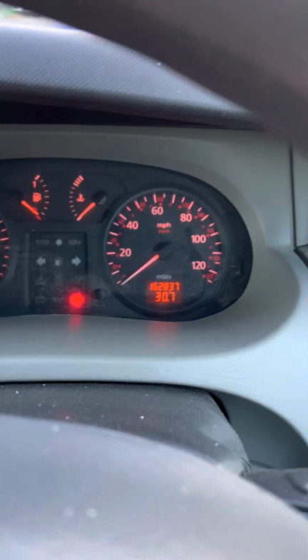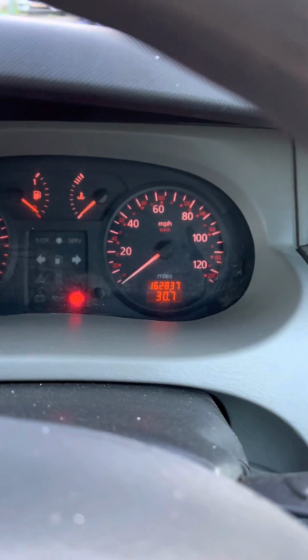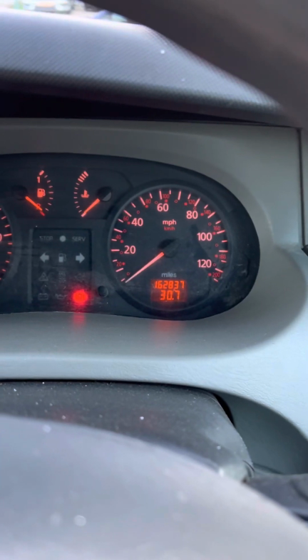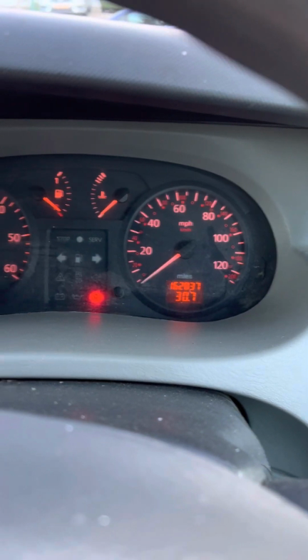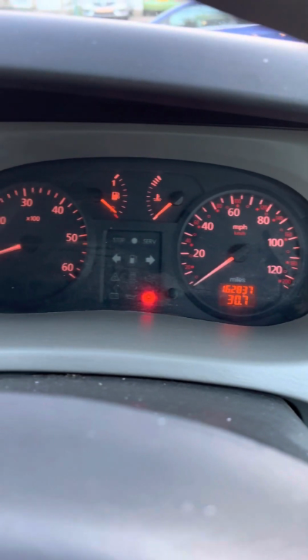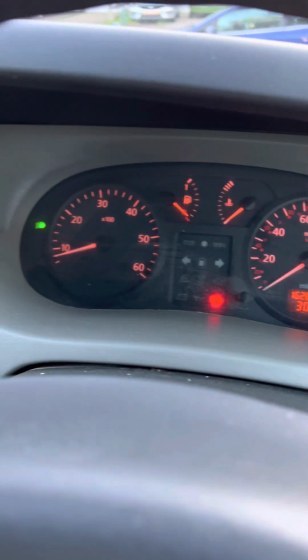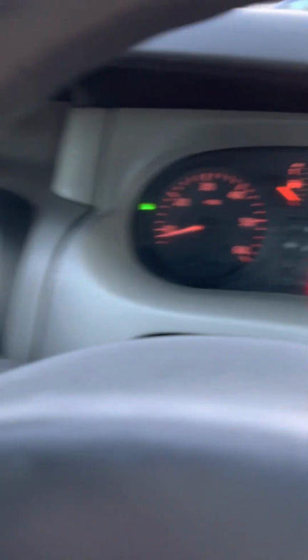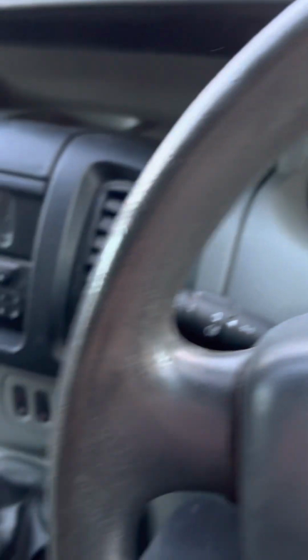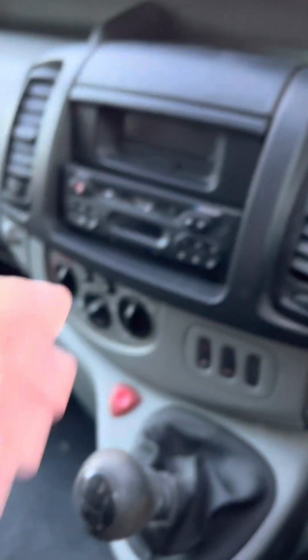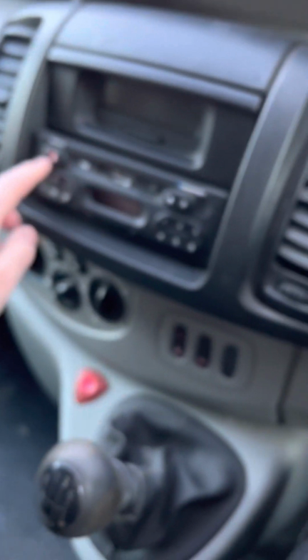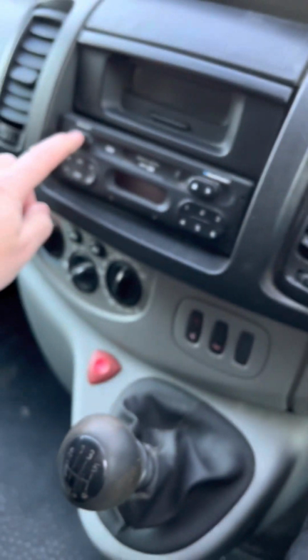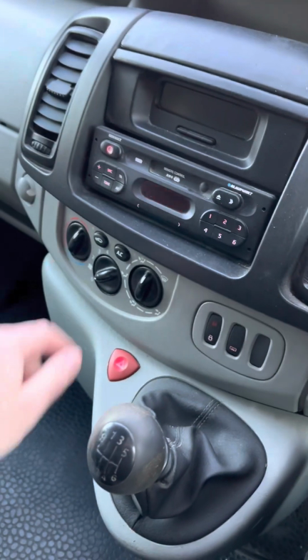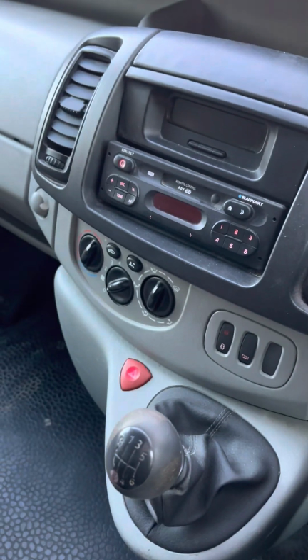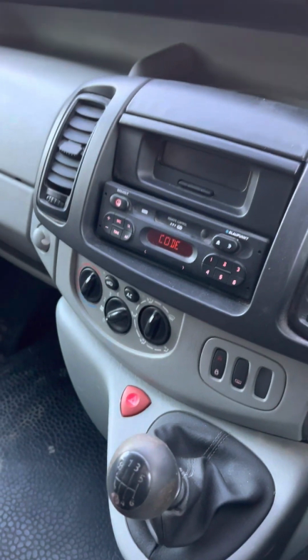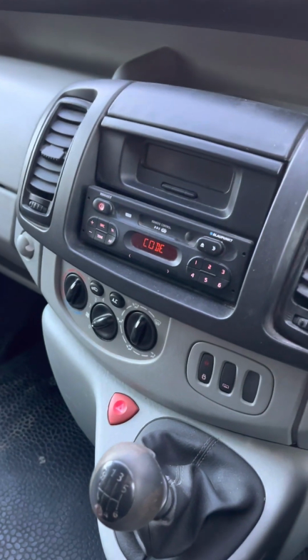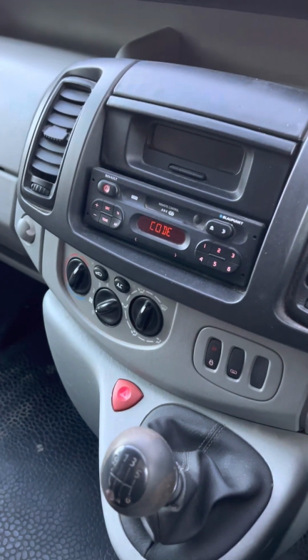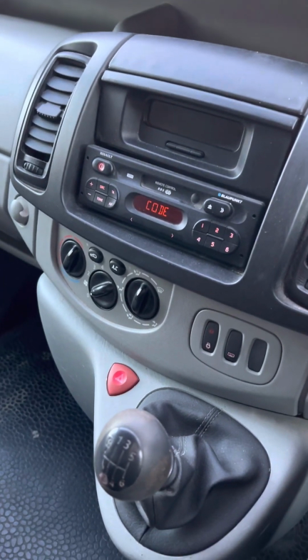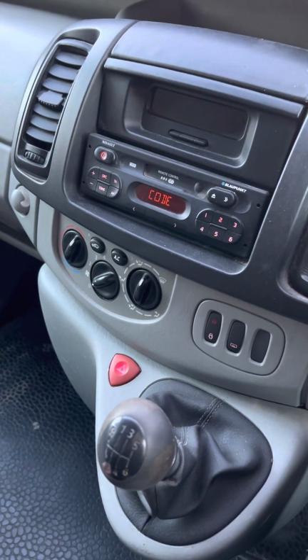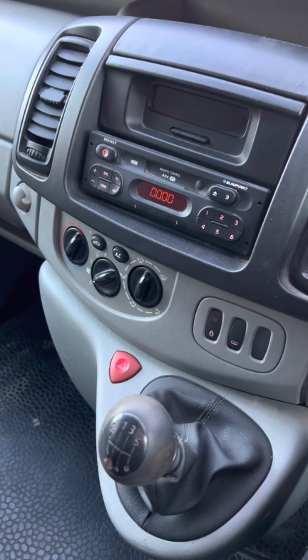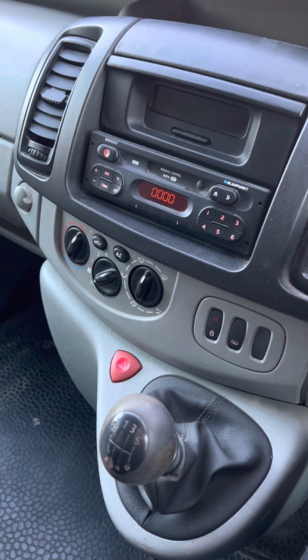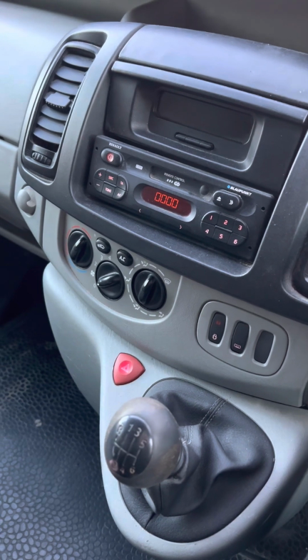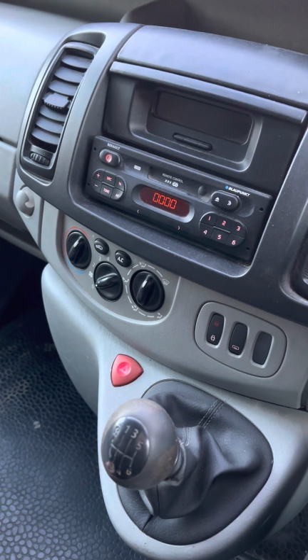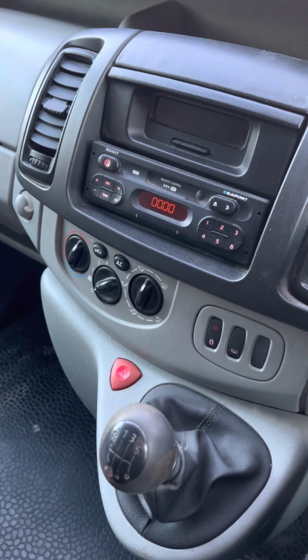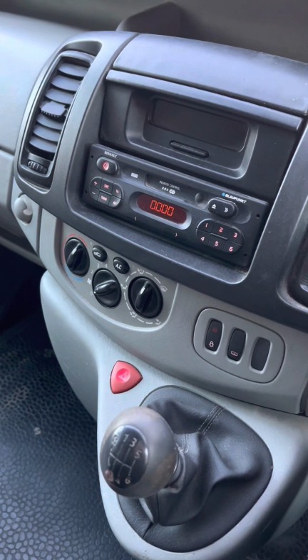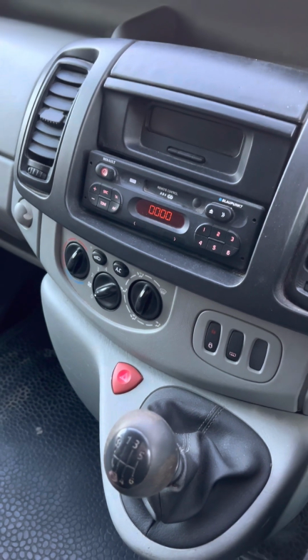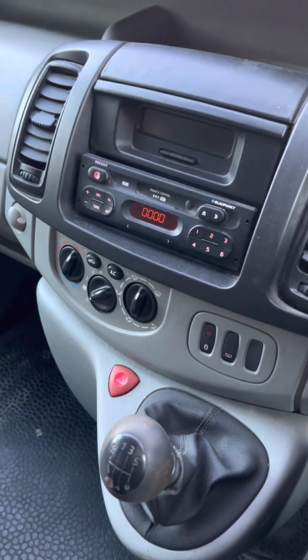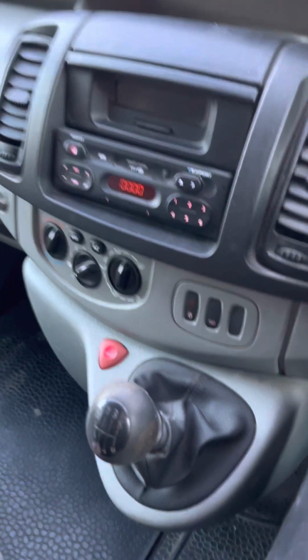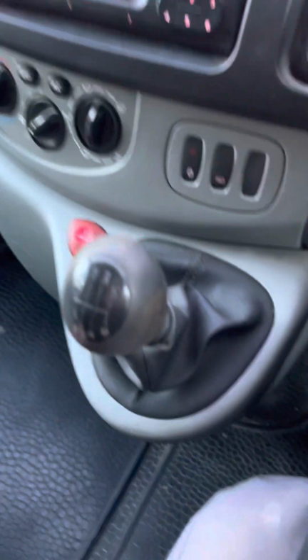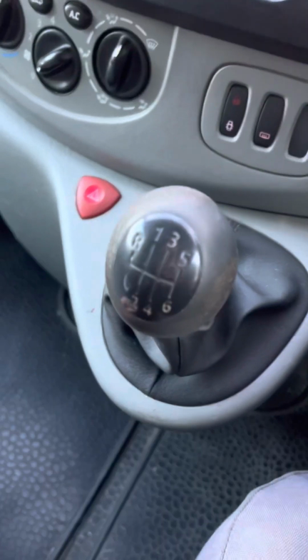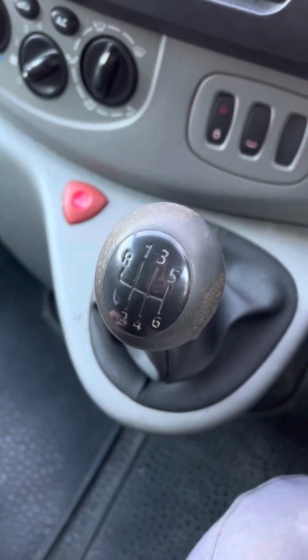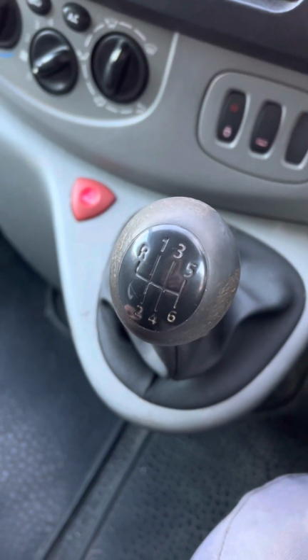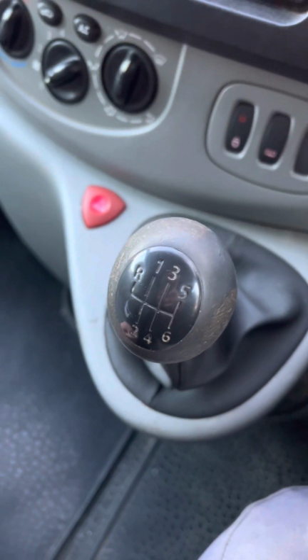There's the mileage - 65,000. I'm not sure about the radio code. That's not what the code is. Six-speed manual - cool.